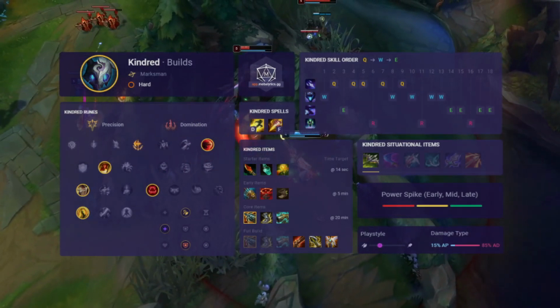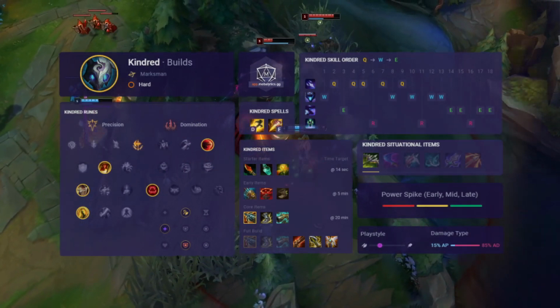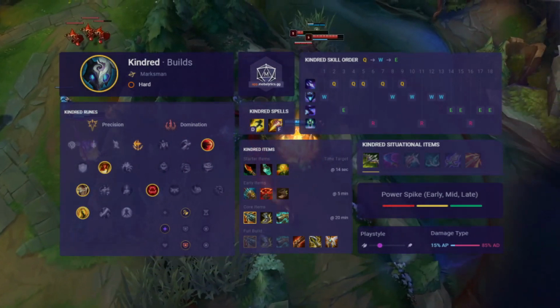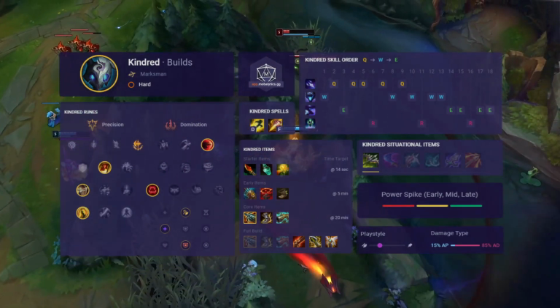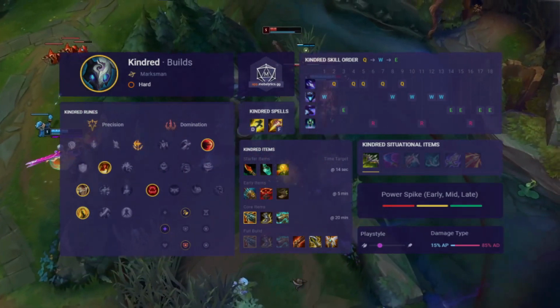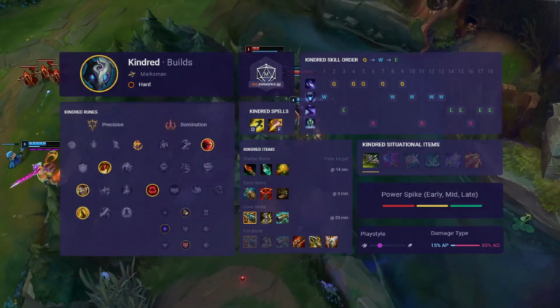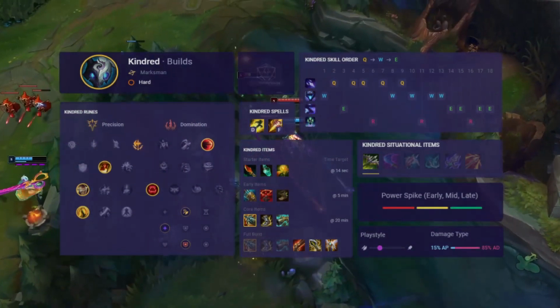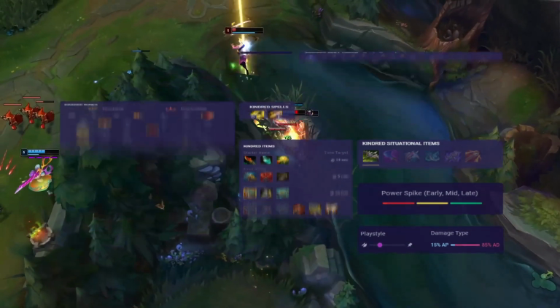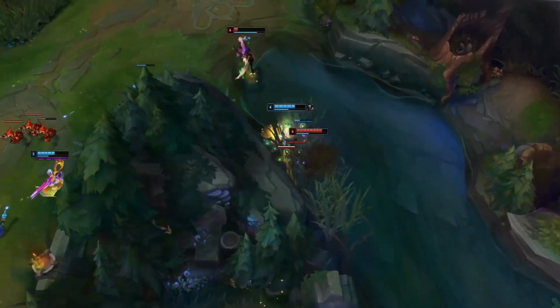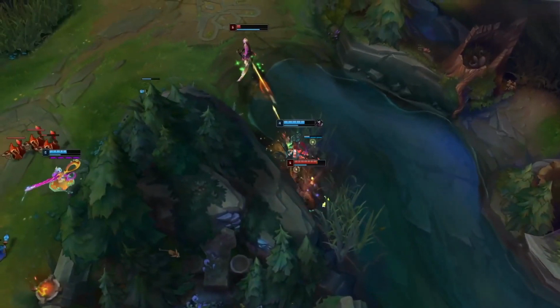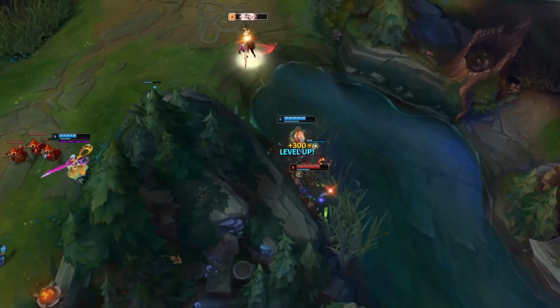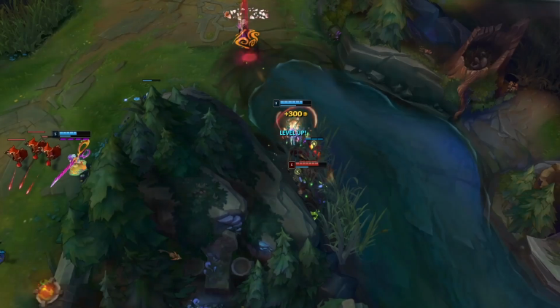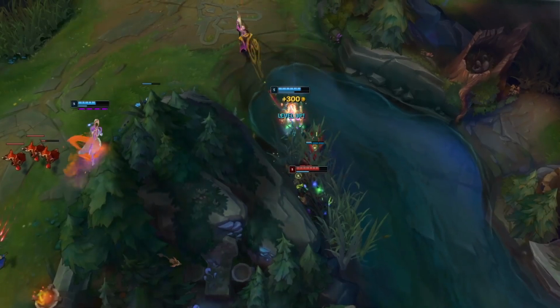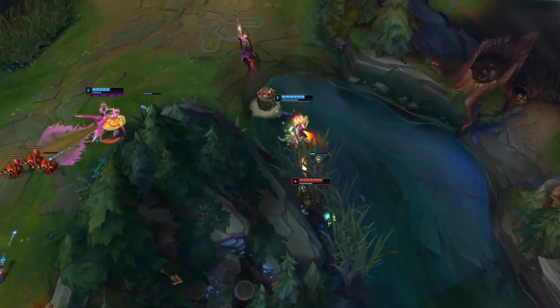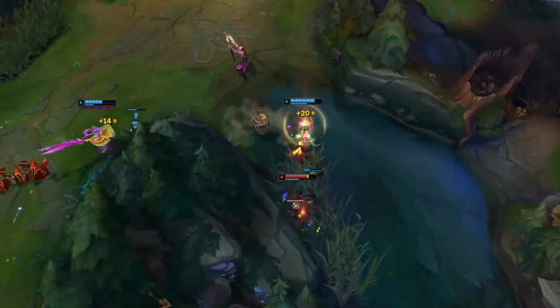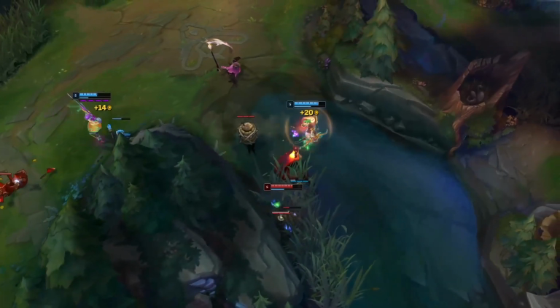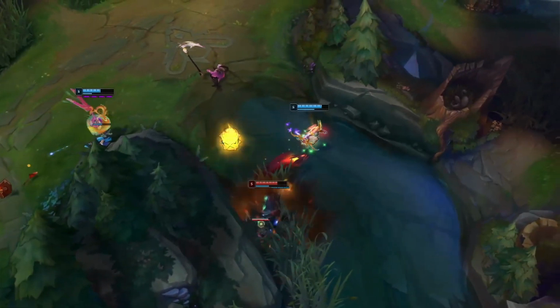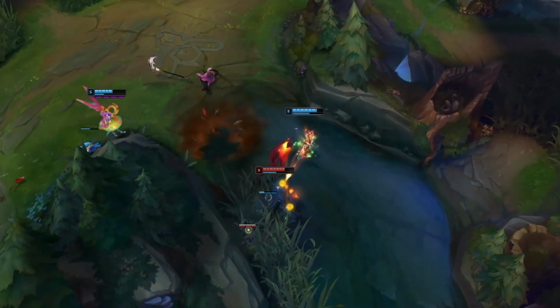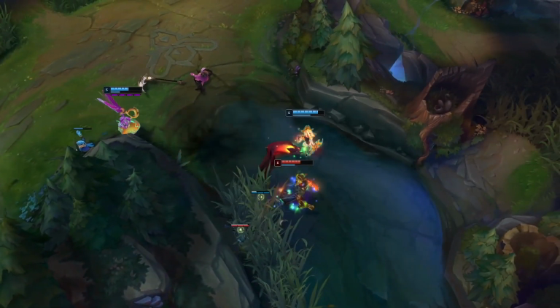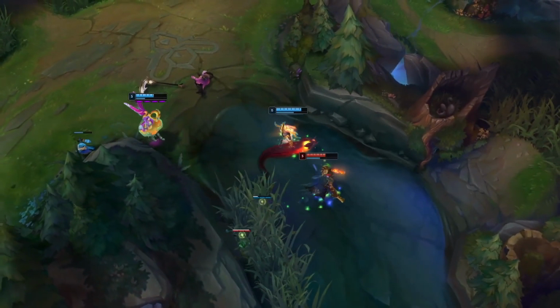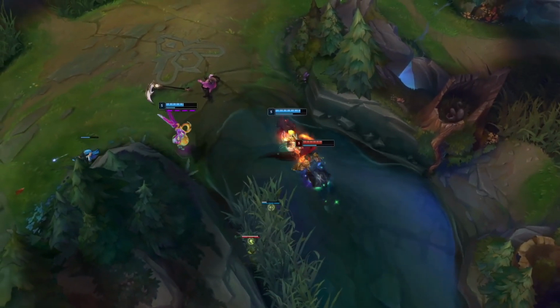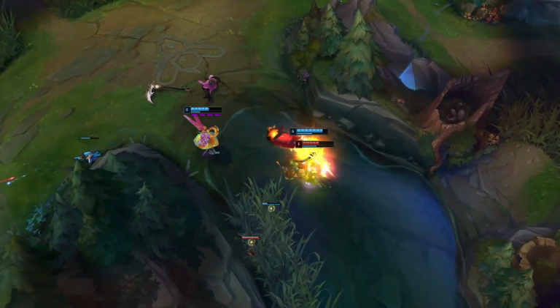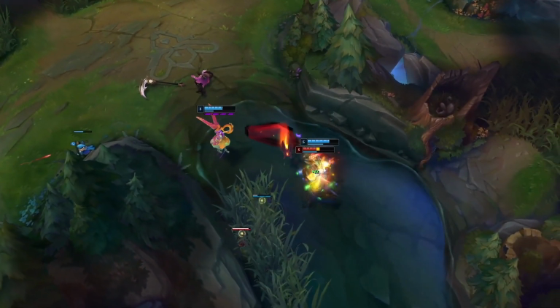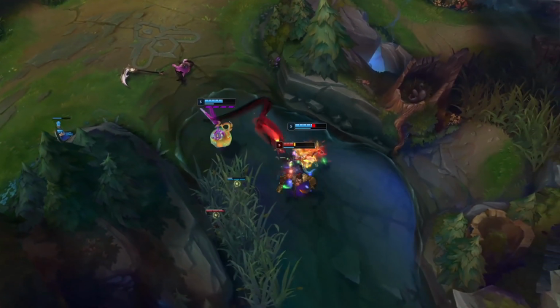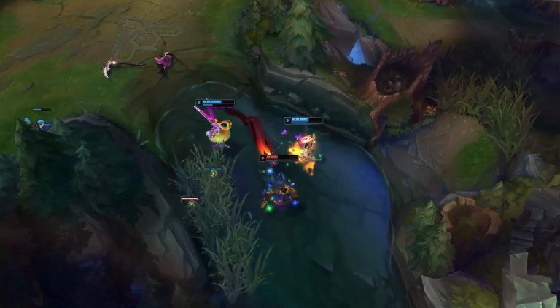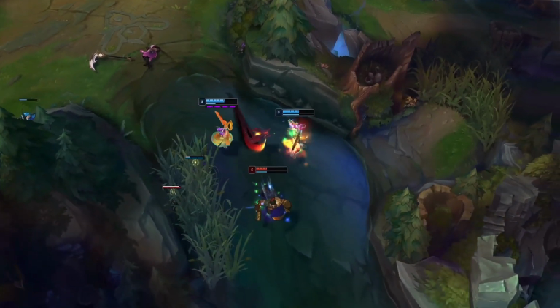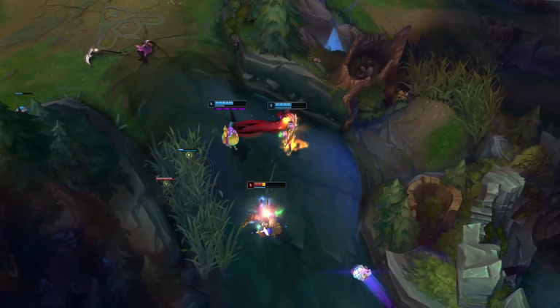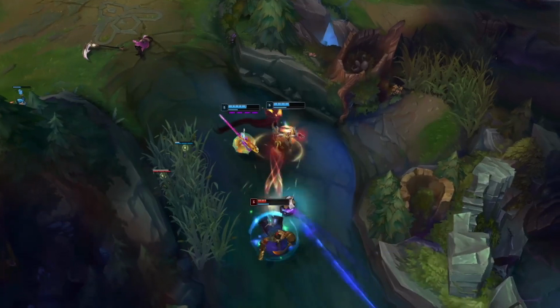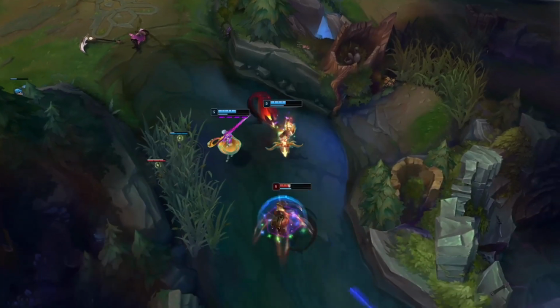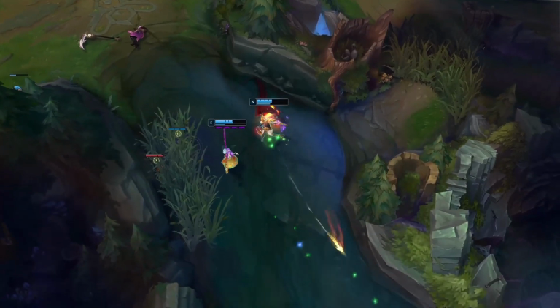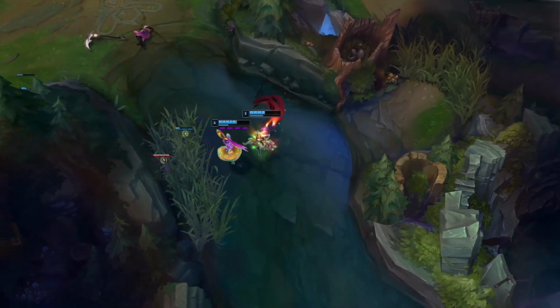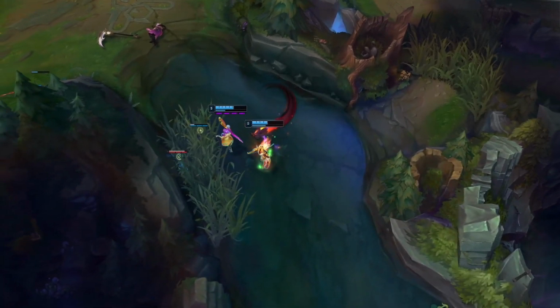Kindred has strong early skirmishing from her base damages in 2v2s and 3v3s, and you're really potent at bursting down a single target and finding a swift numbers advantage to win out the fight. You do struggle with champions who are able to get on top of you easily, as your ideal play pattern is to kite your opponents with your mobility while tearing through them. Kindred has tons of damage in the later stages and becomes a really dependable carry once you get some items — the key thing is getting there, getting your stacks and avoiding getting punished by strong early junglers like Xin Zhao or Lee Sin.